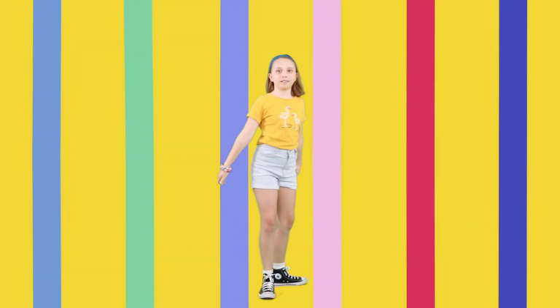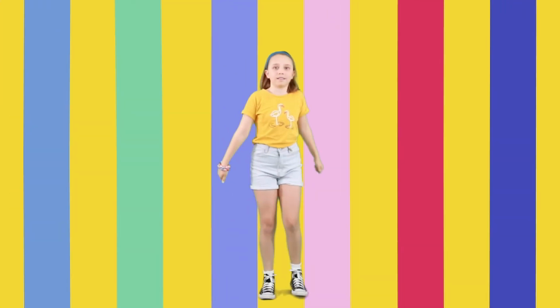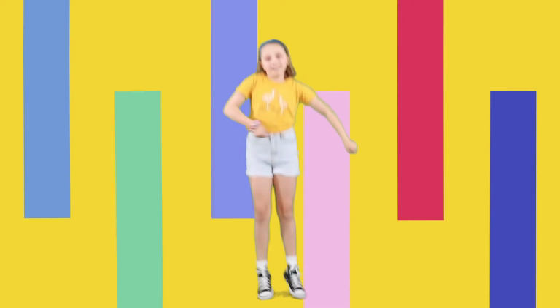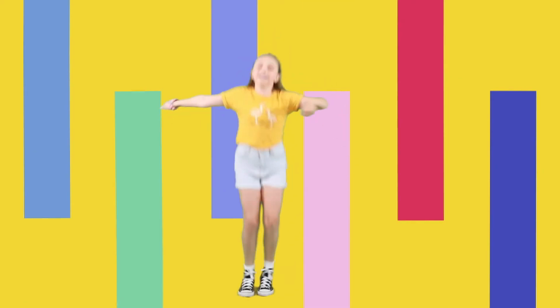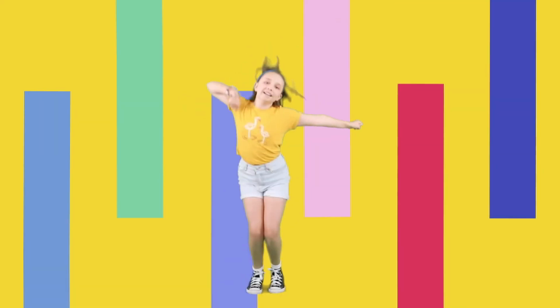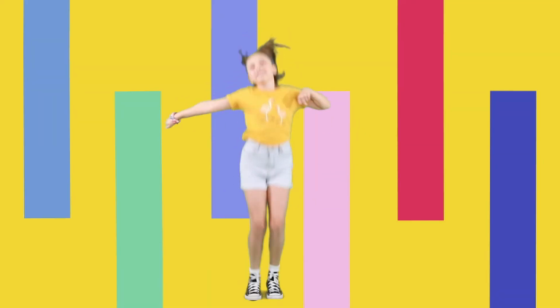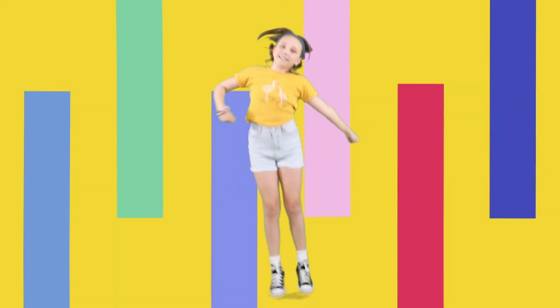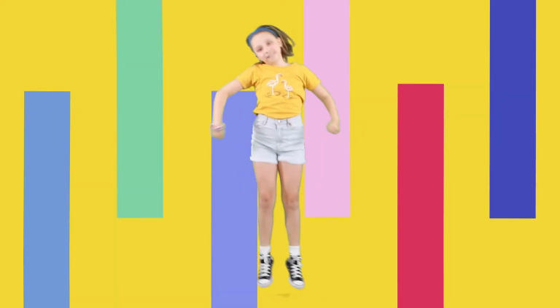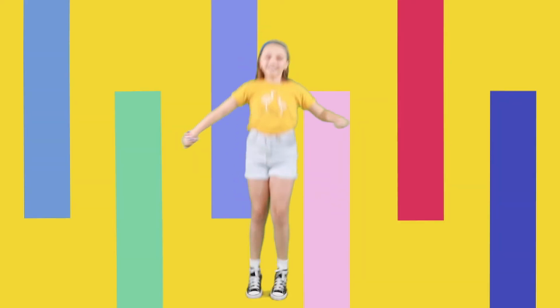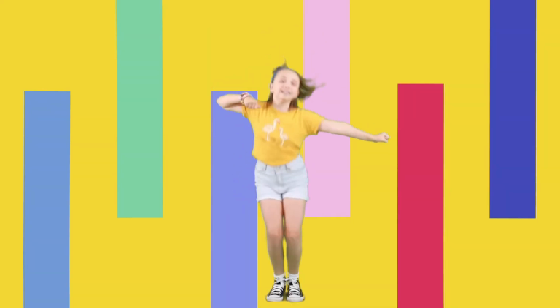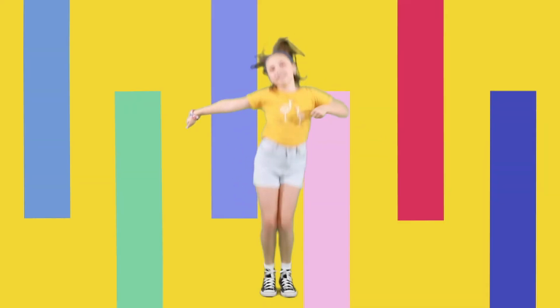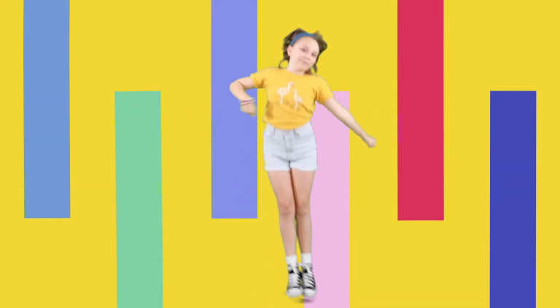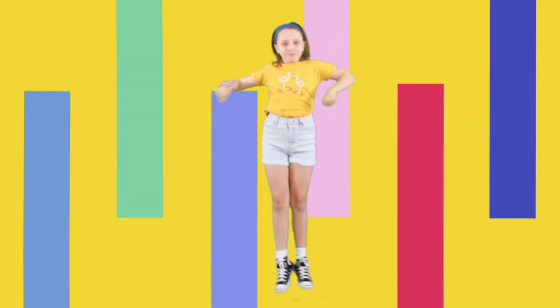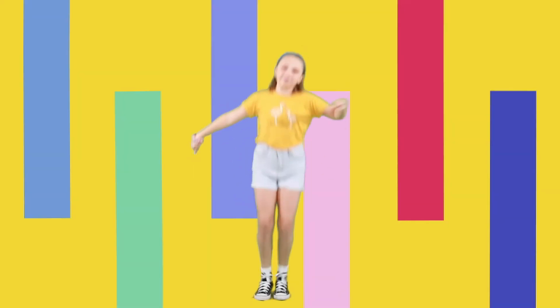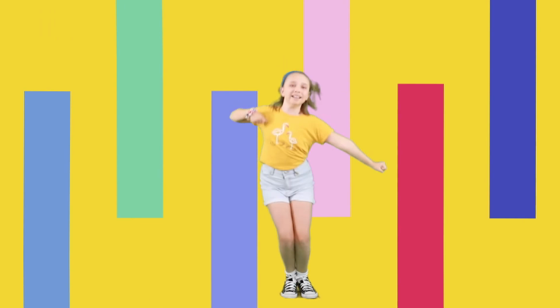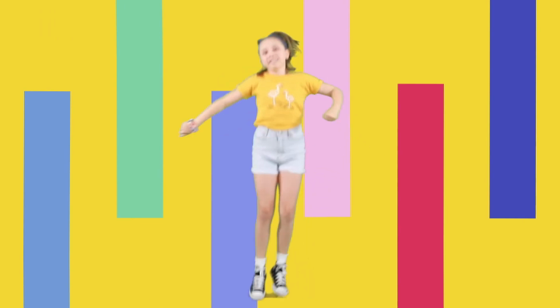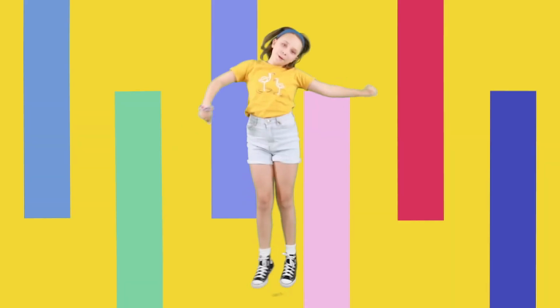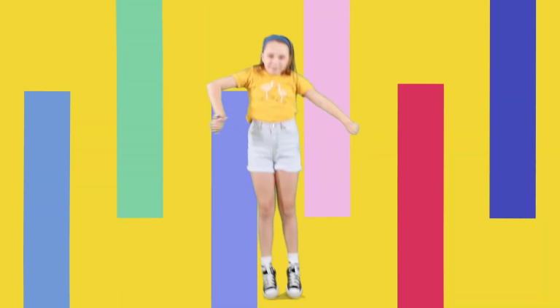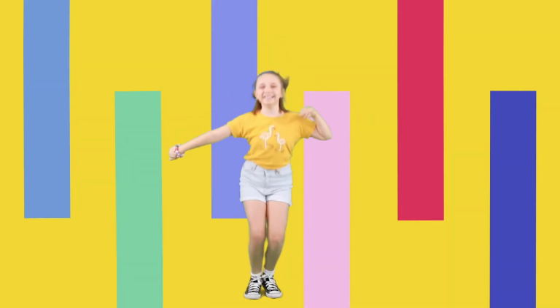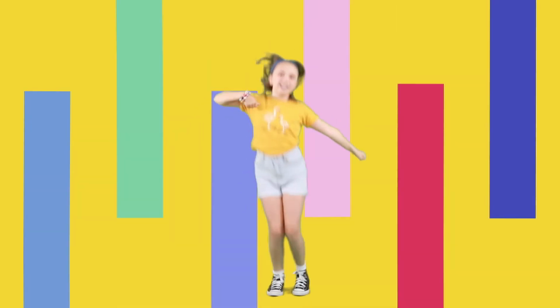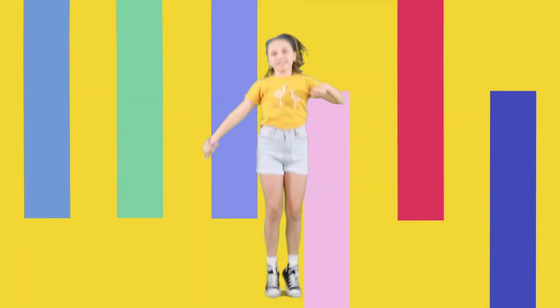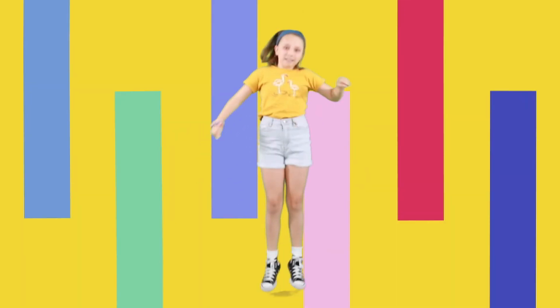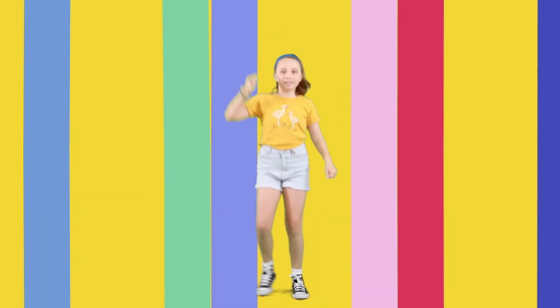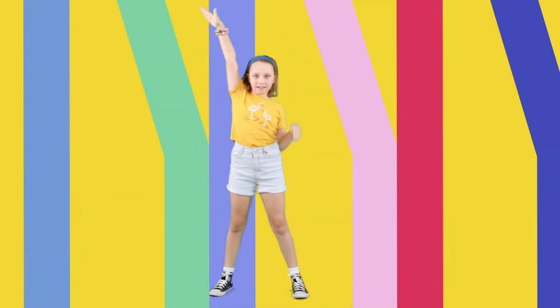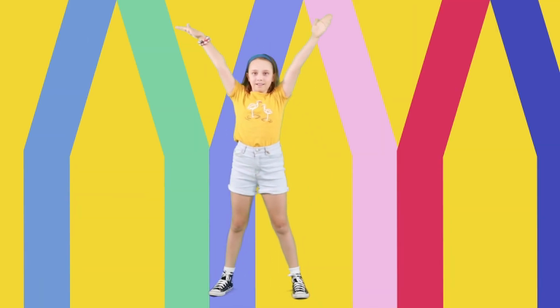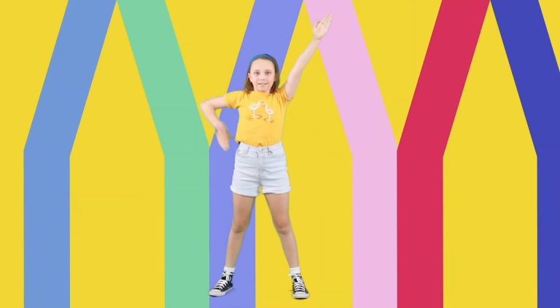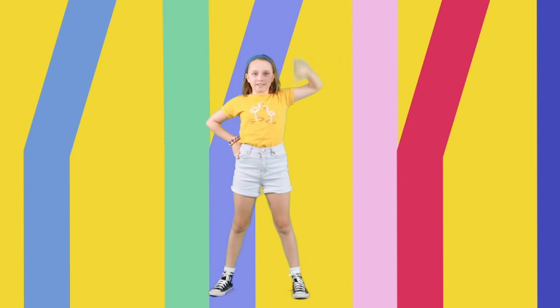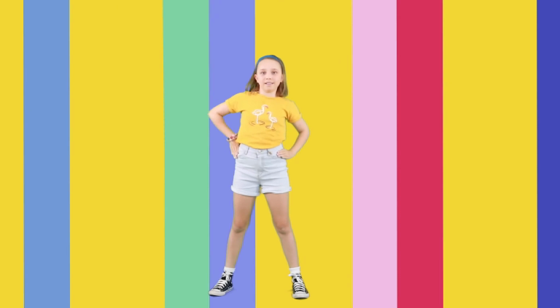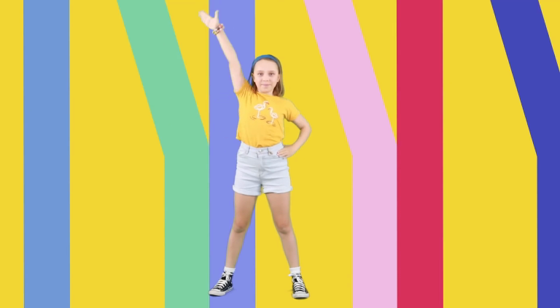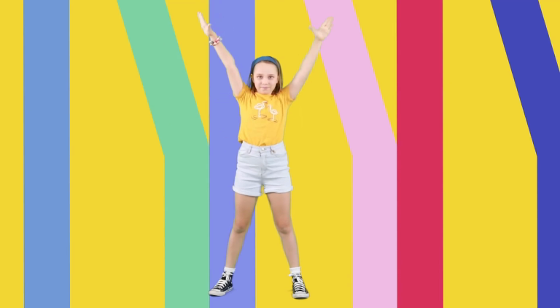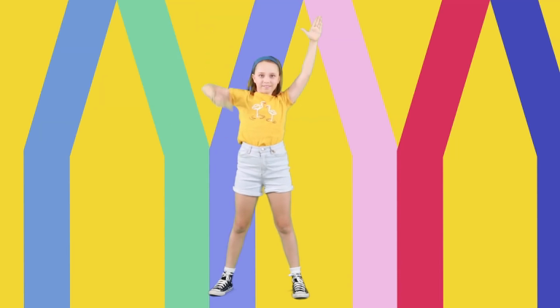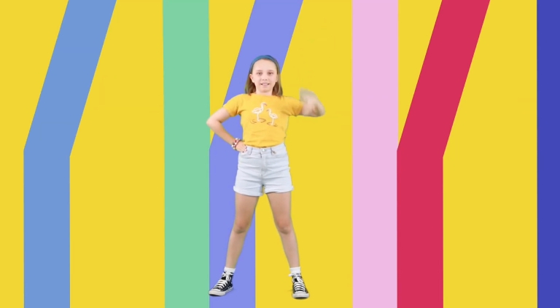We jump side to side. That's it. Have lots of fun with it. Arms up, up, hip and hip. Up, up, hip and hip.